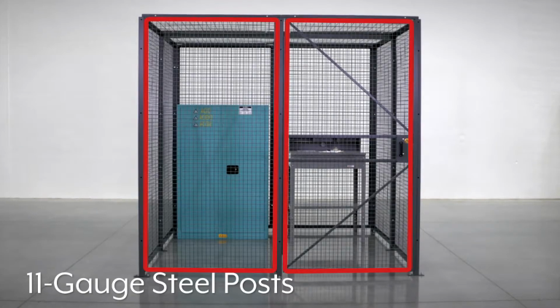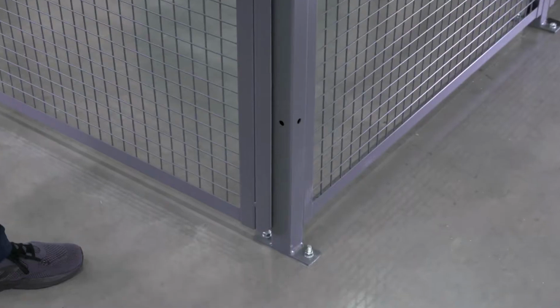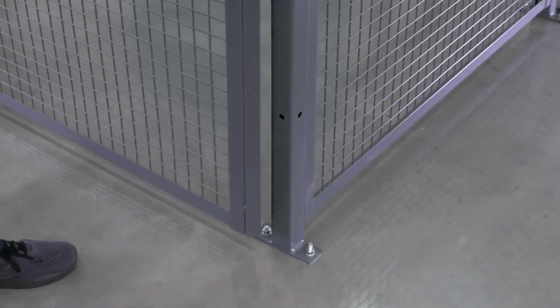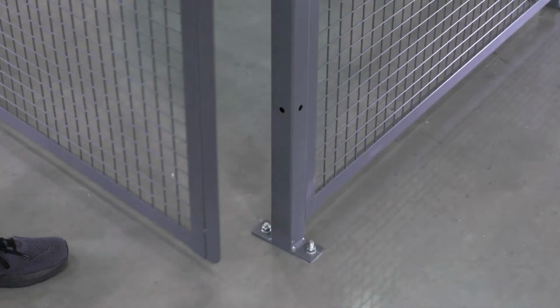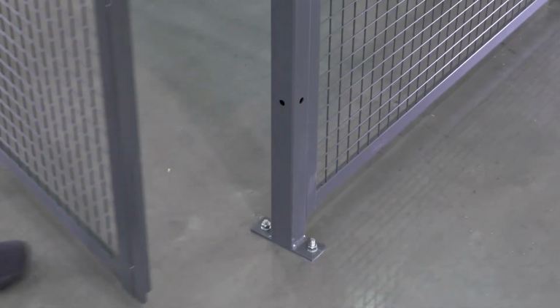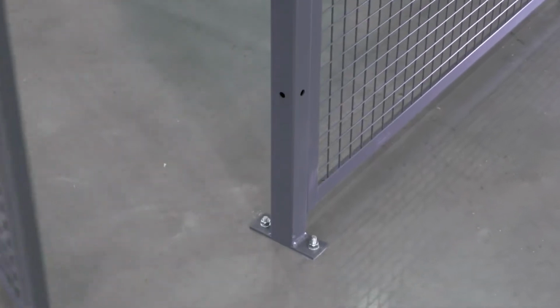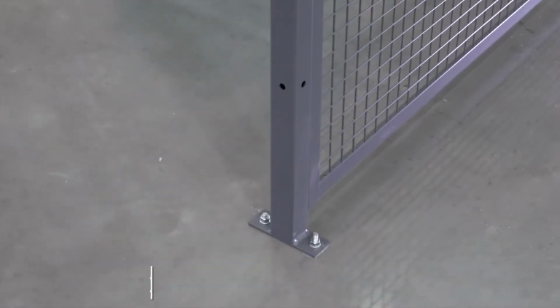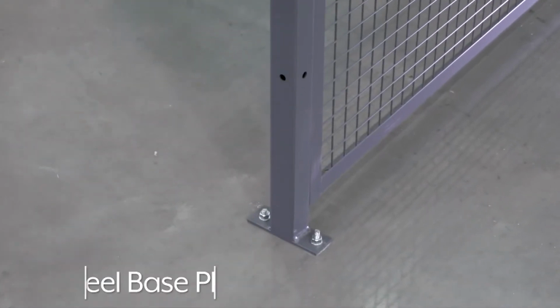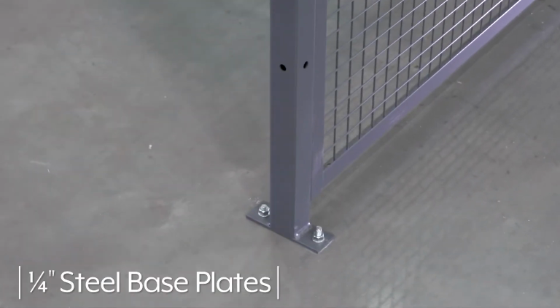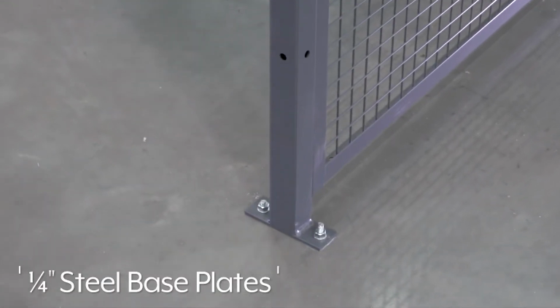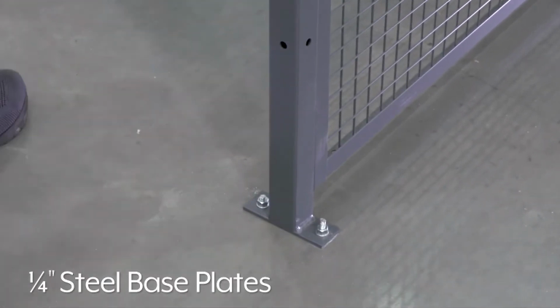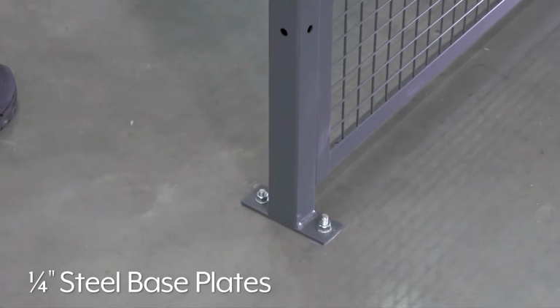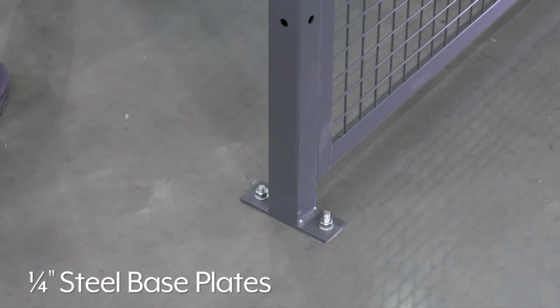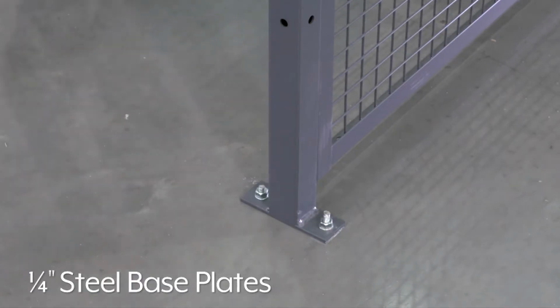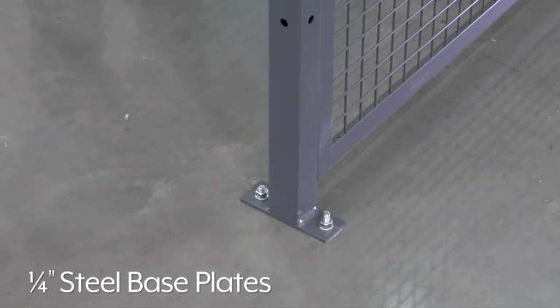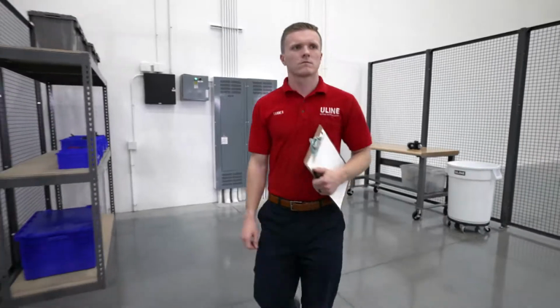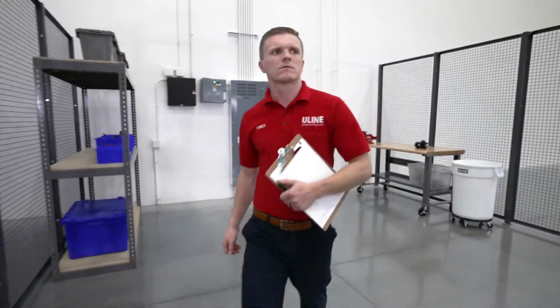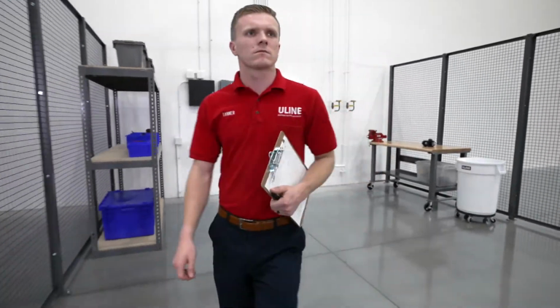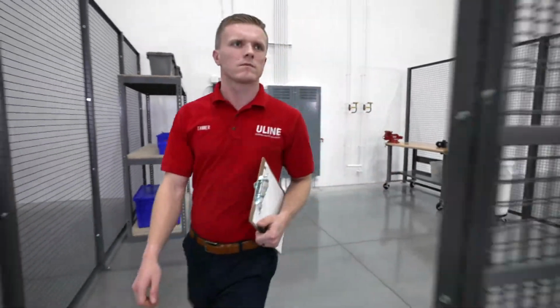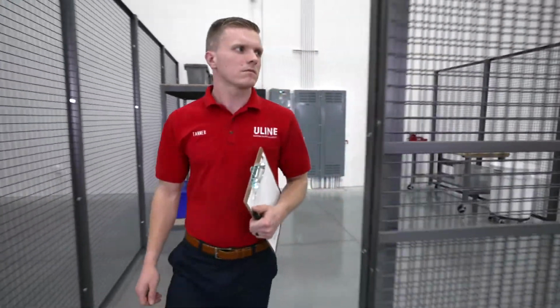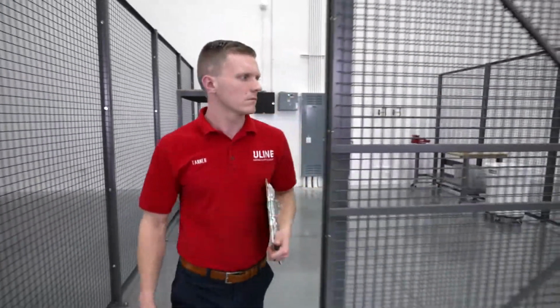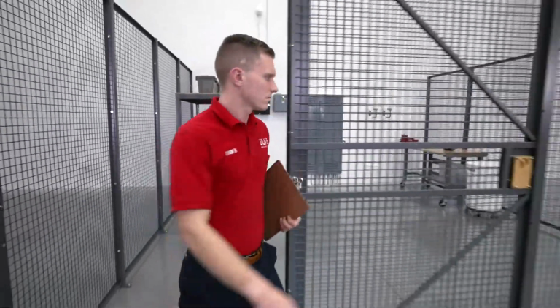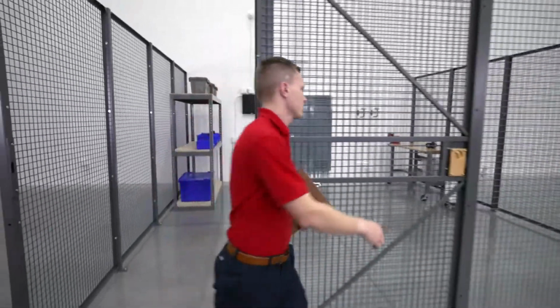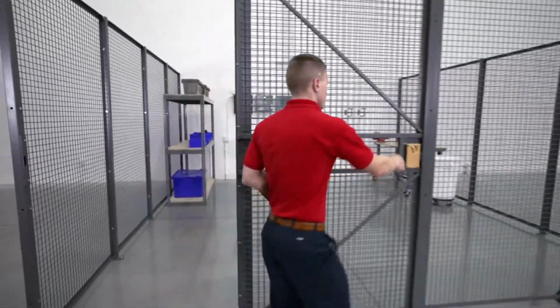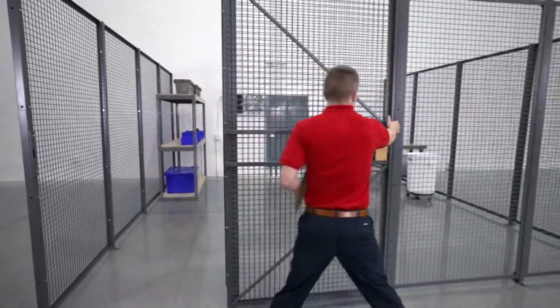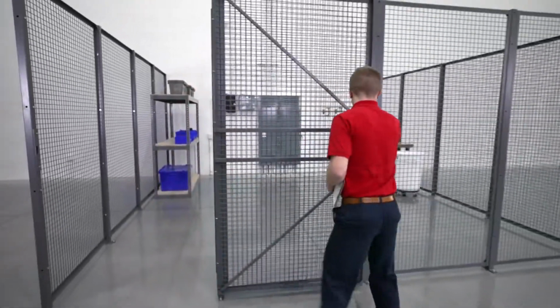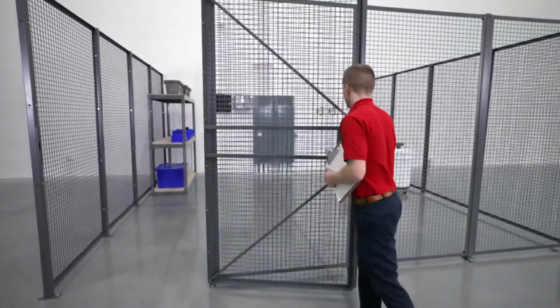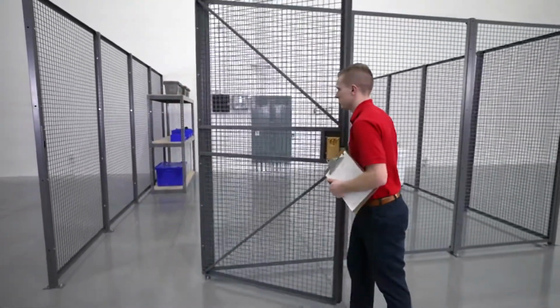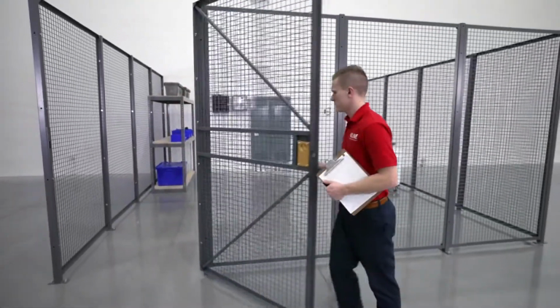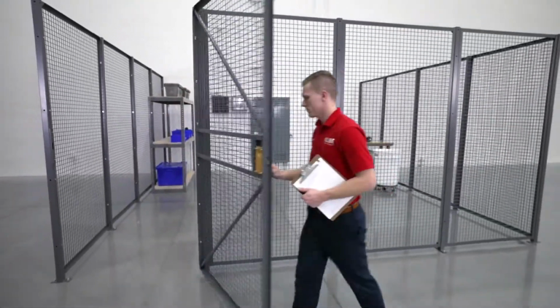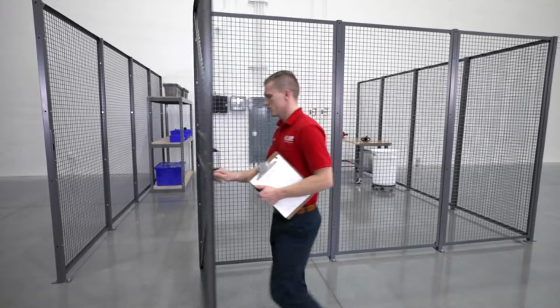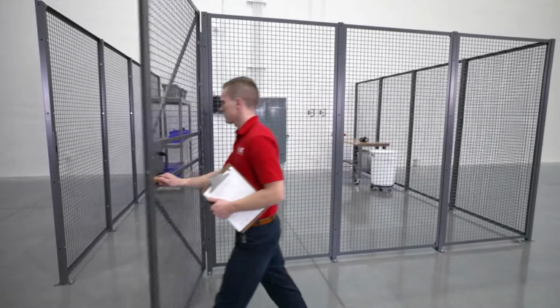Posts mount to the floor with quarter-inch steel base plates. Uline wire security rooms are available in various configurations and multiple sizes.